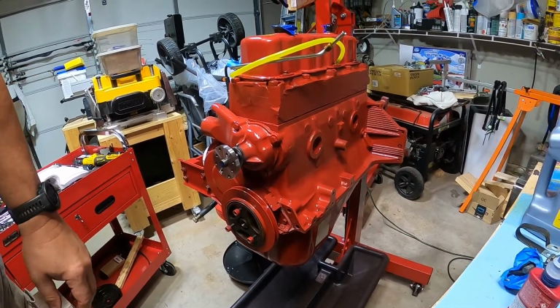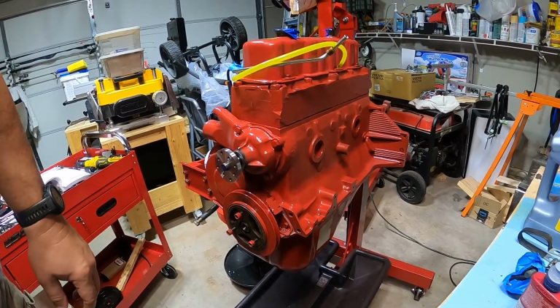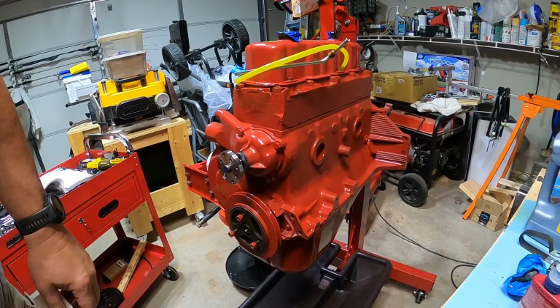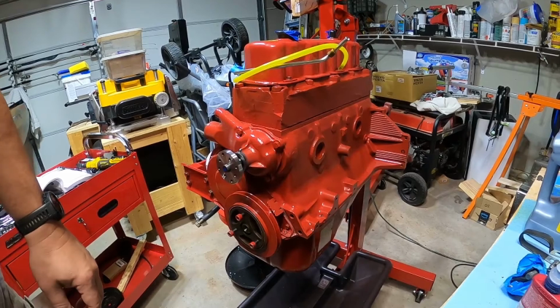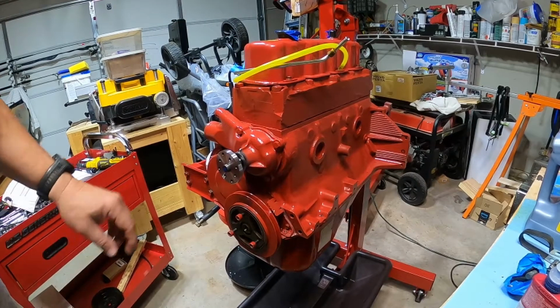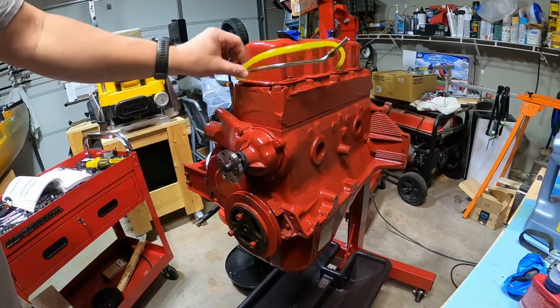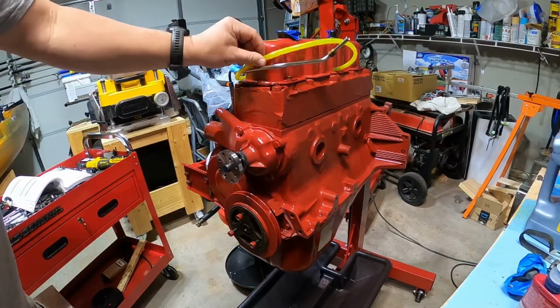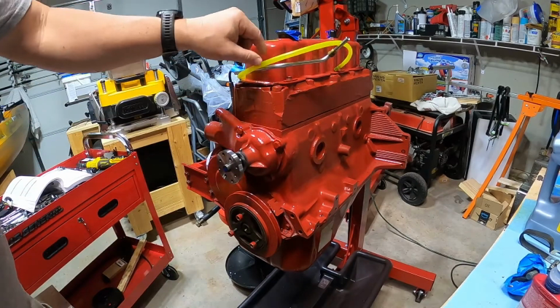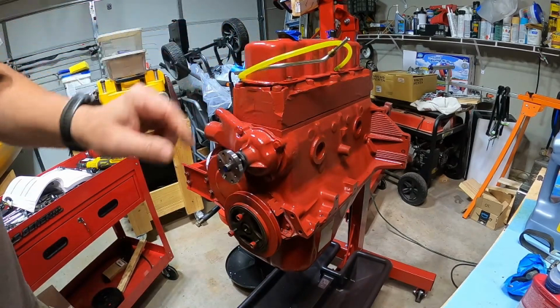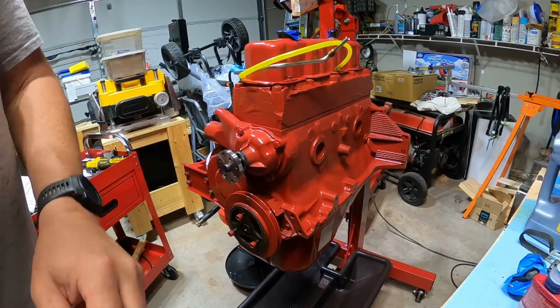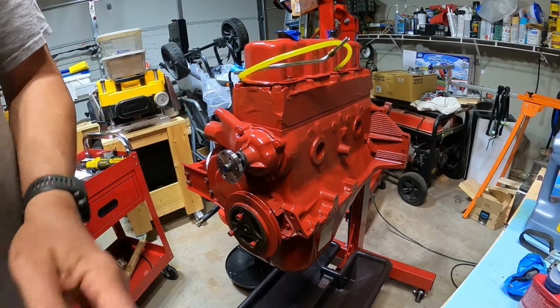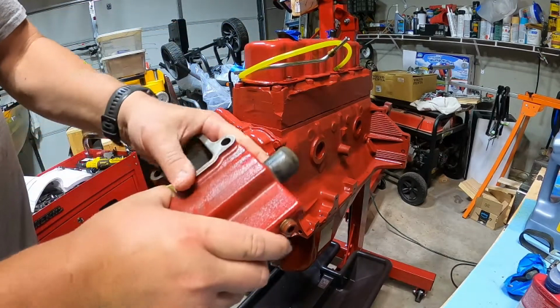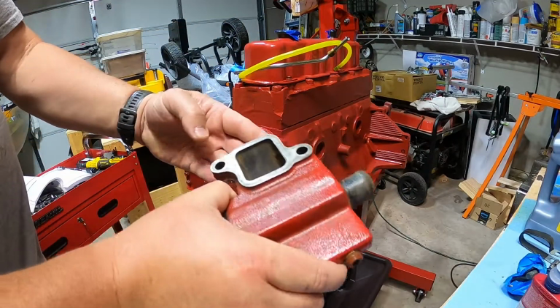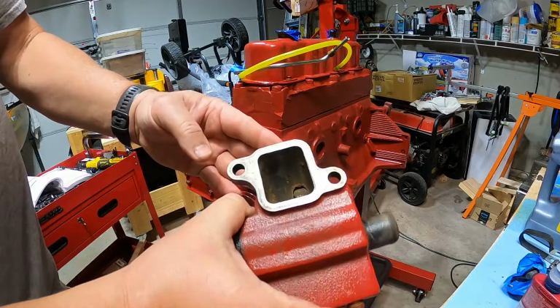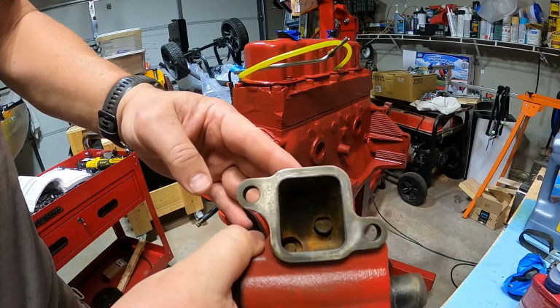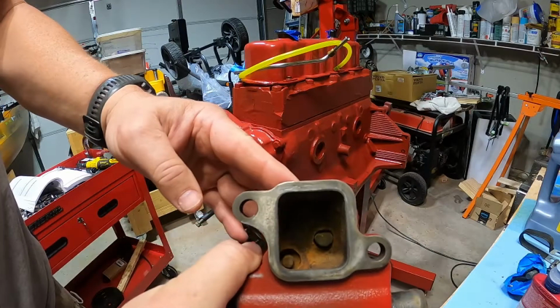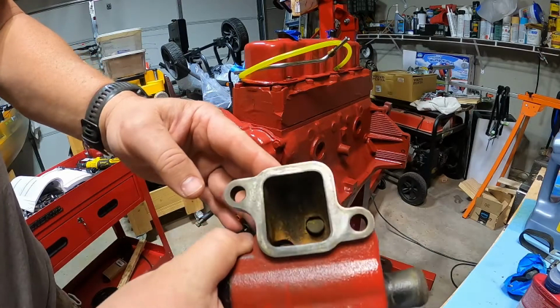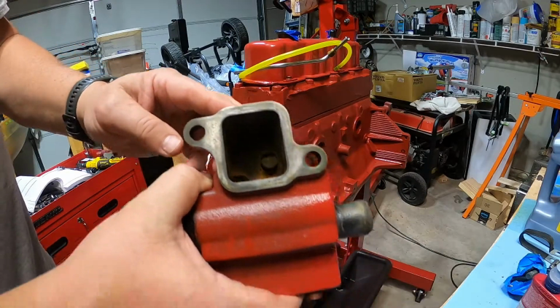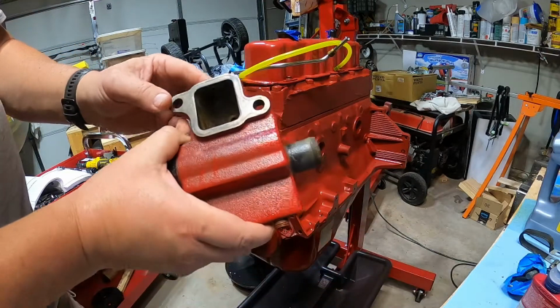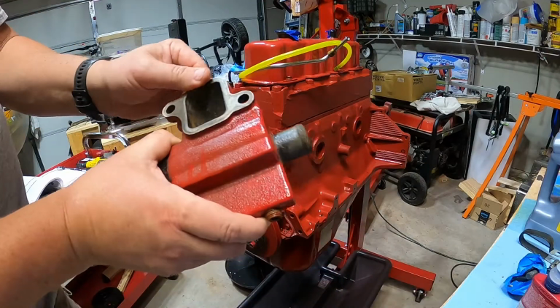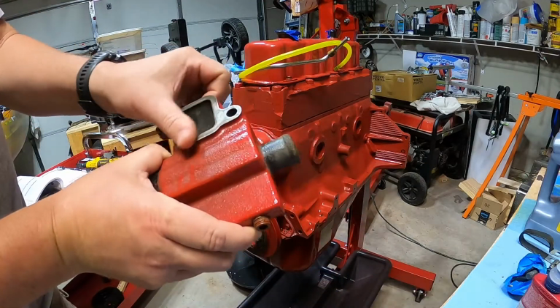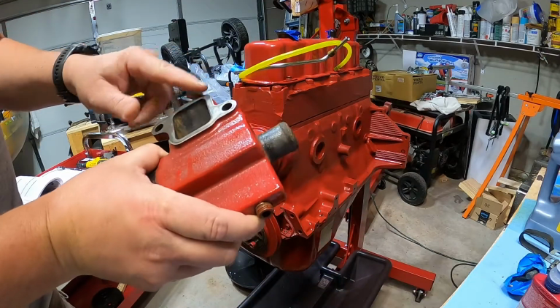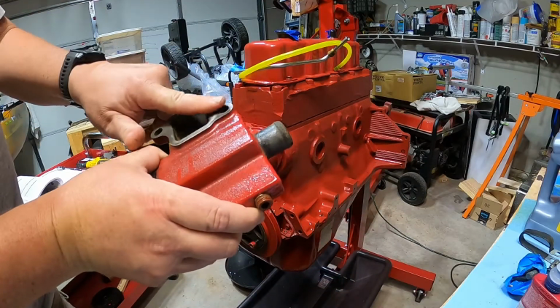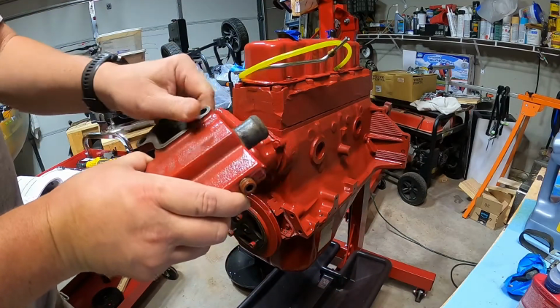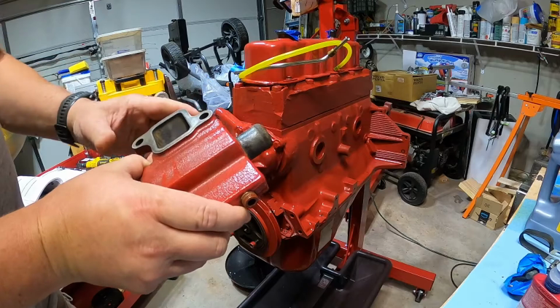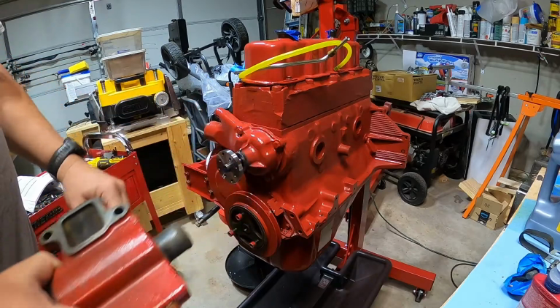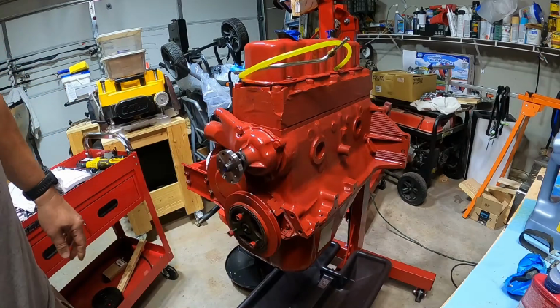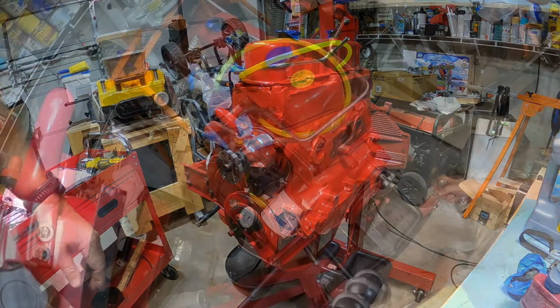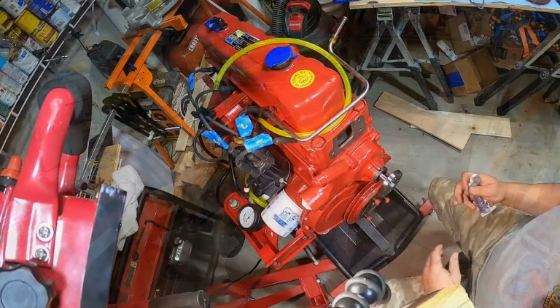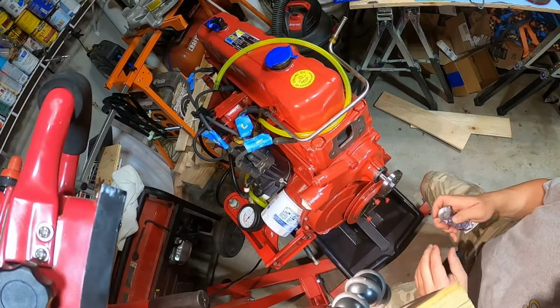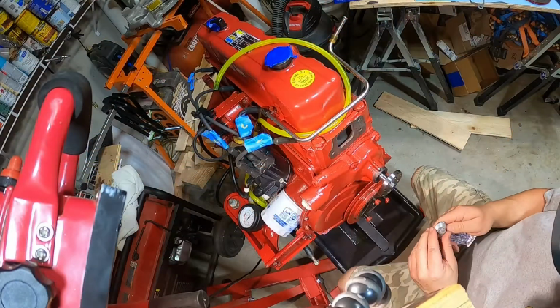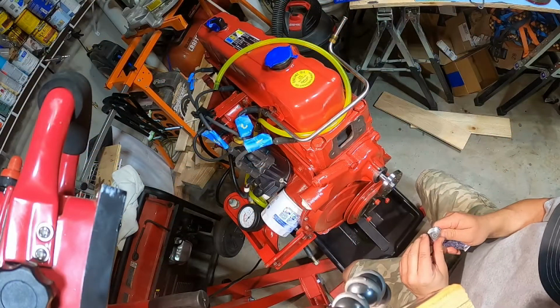Let's get hopping. I cleaned this off - it's all good and clean right here, ready for the new gasket. I'll put a little sealant on here.